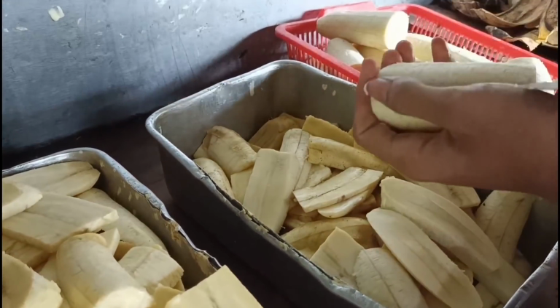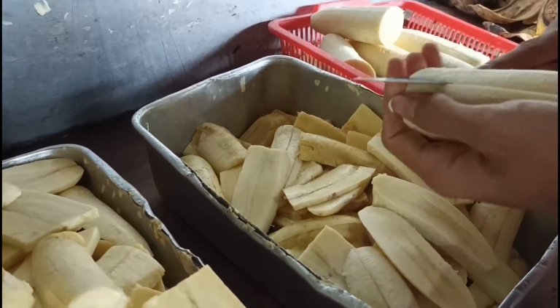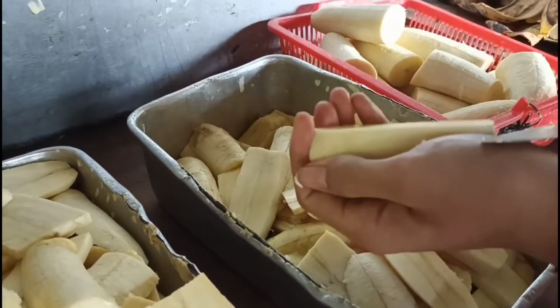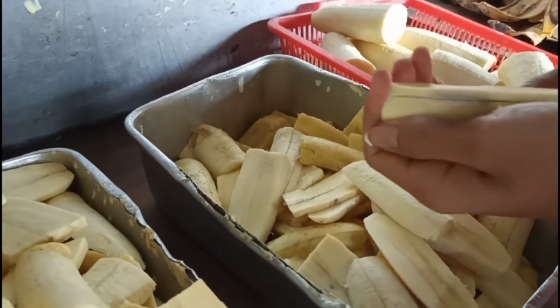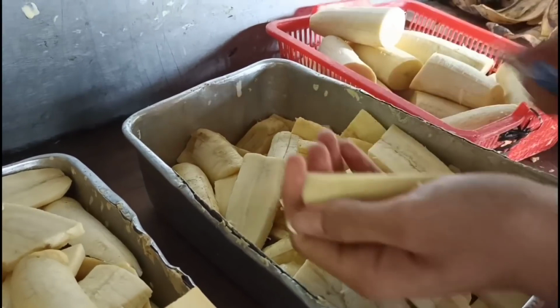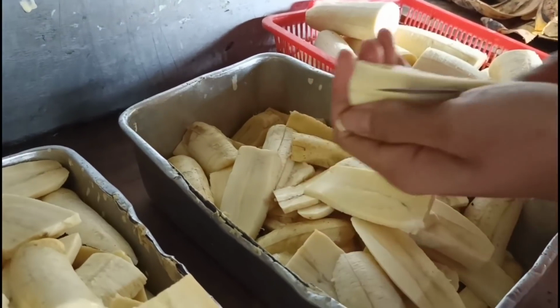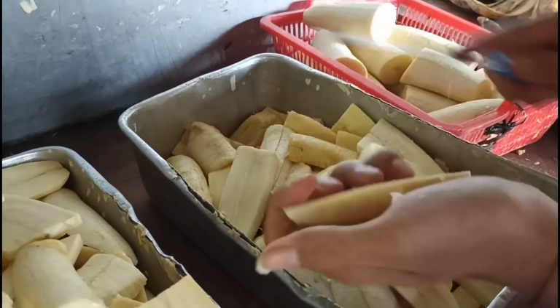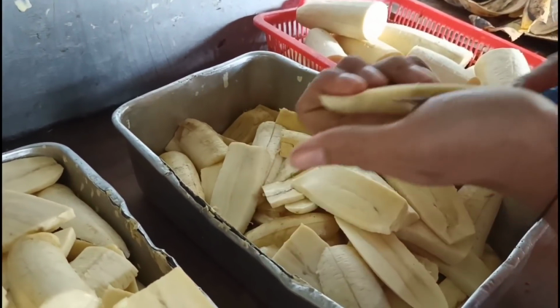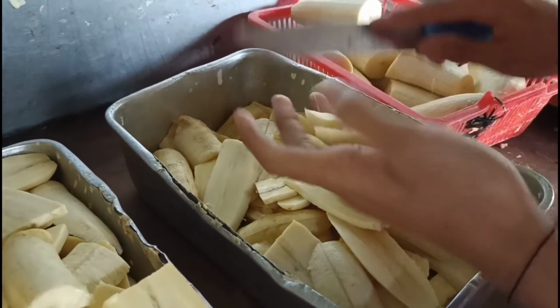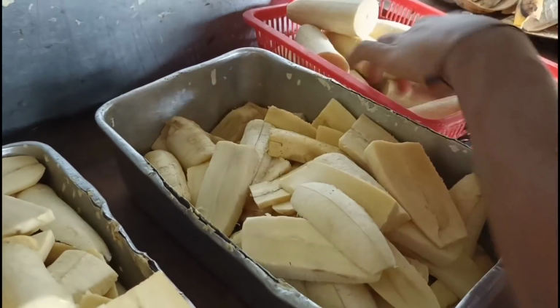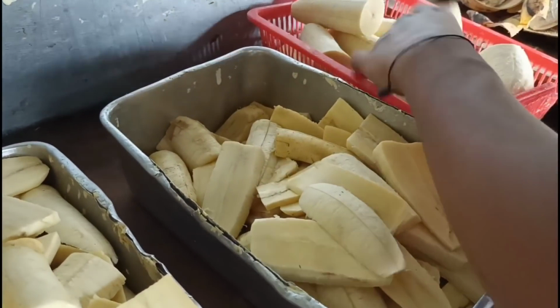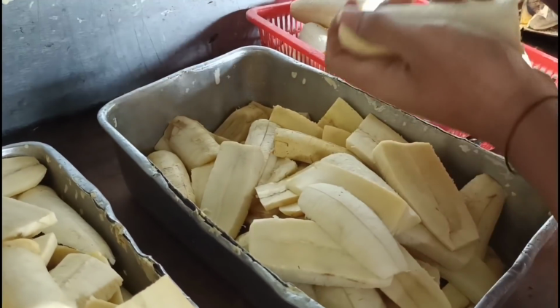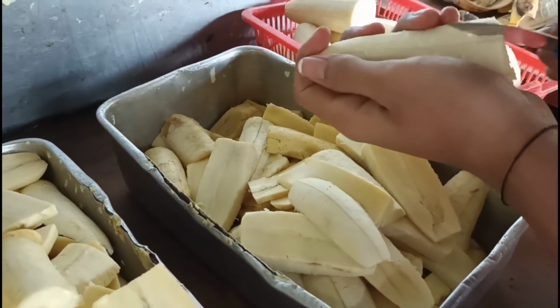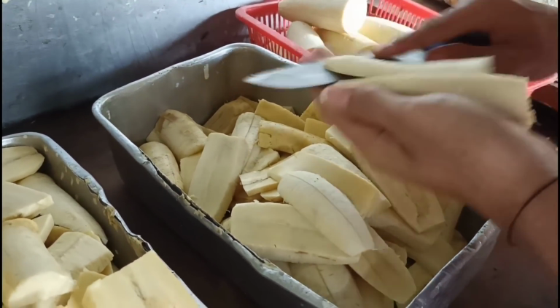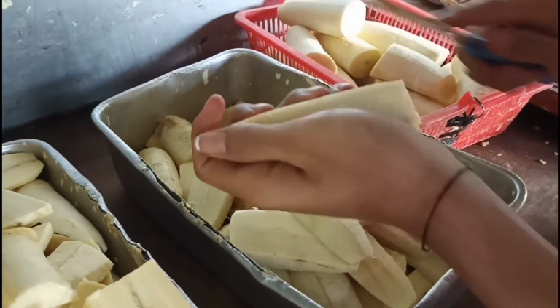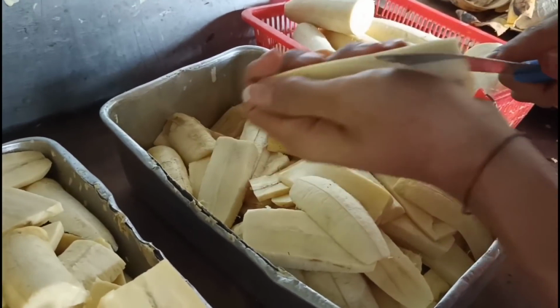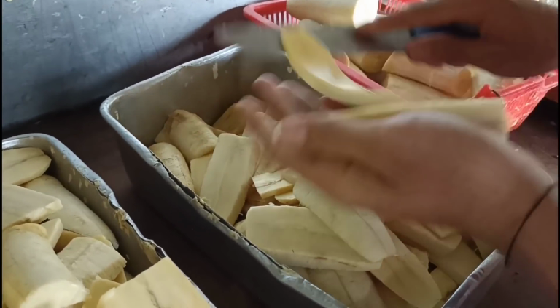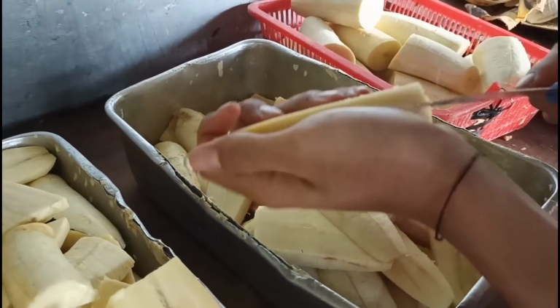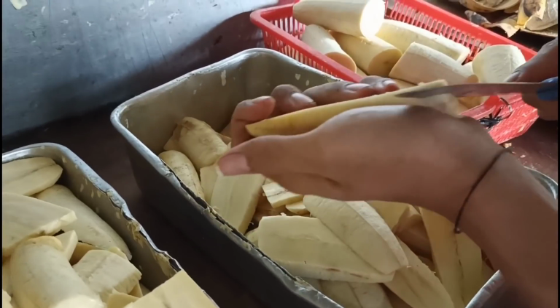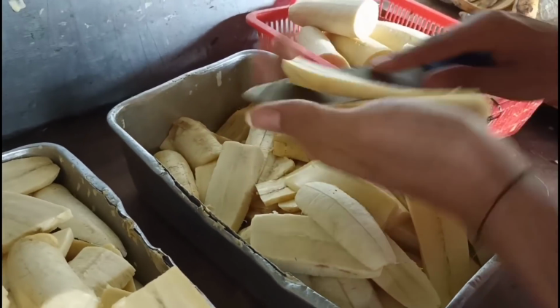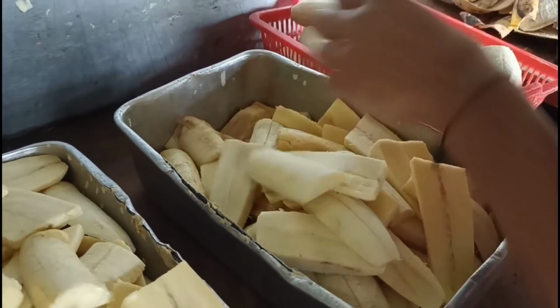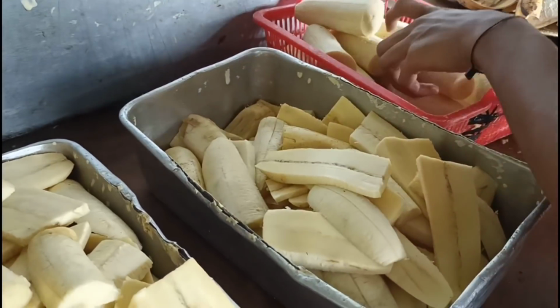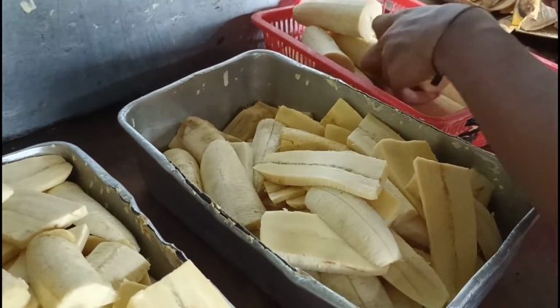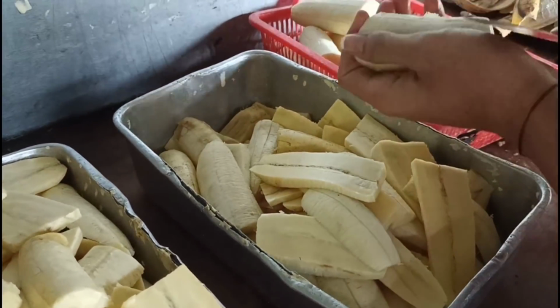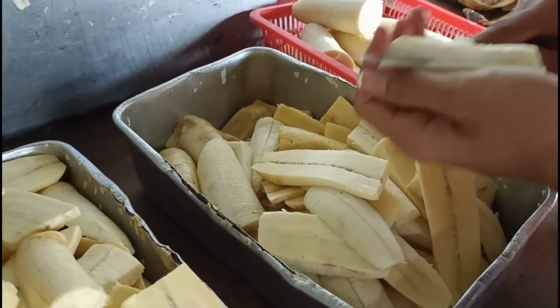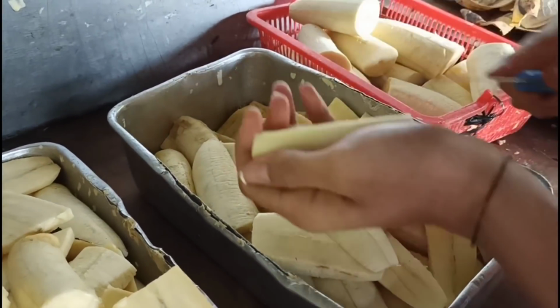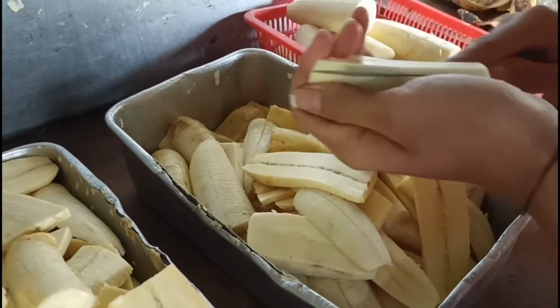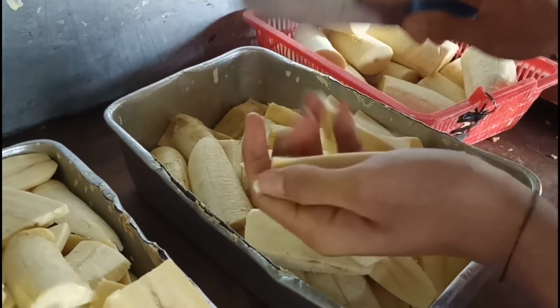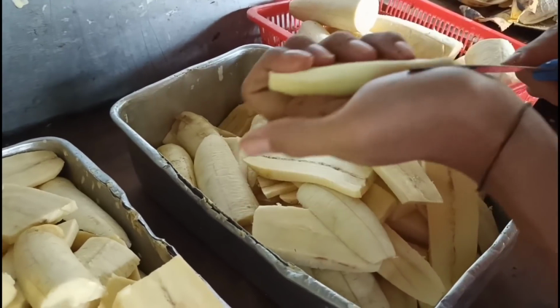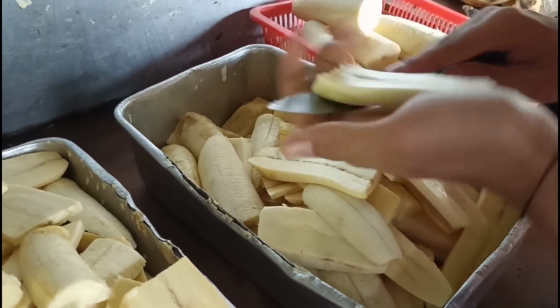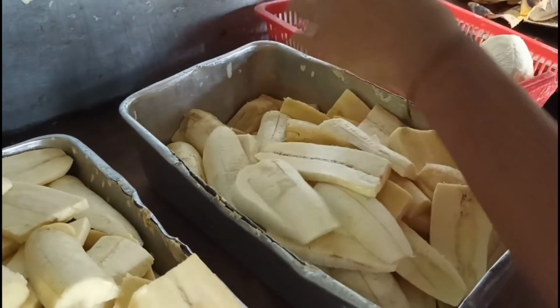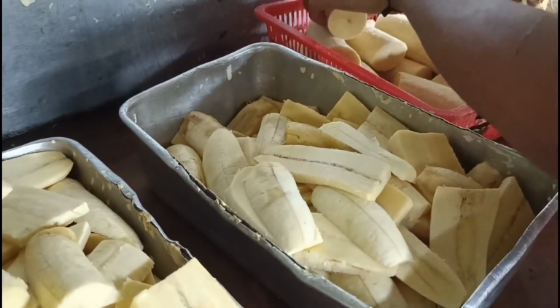Satu pisang dipotong dua, terus dua pisang bisa jadi 10 potongan ya Mas. Soalnya satu potongan ini bisa jadi lima — tergantung pisangnya ya Mas.